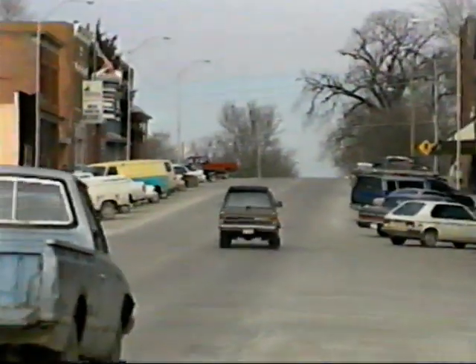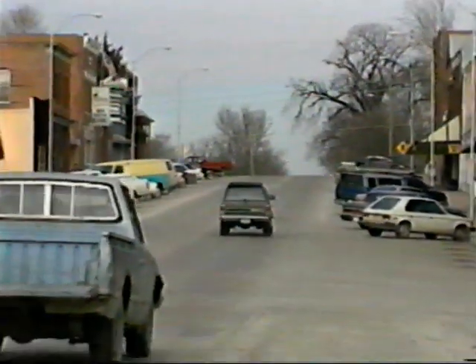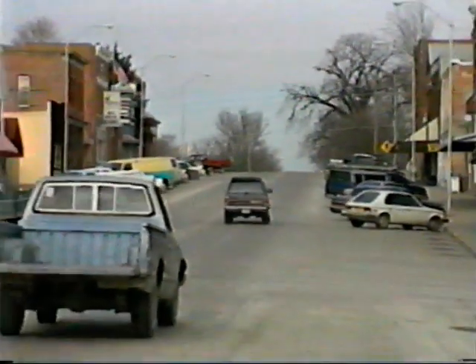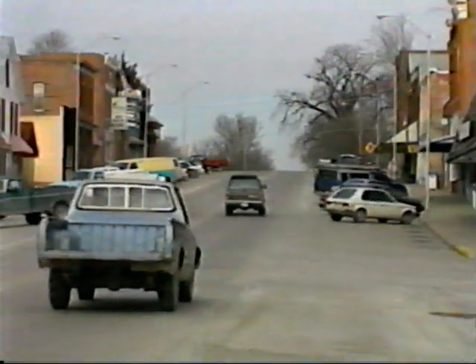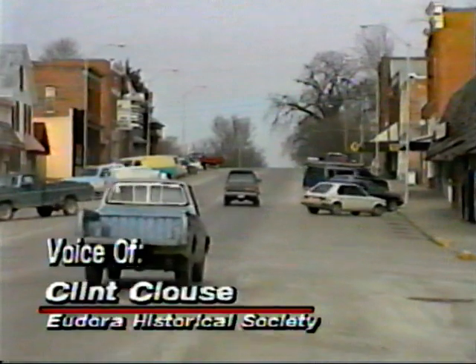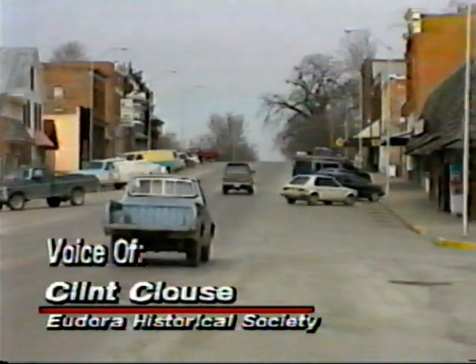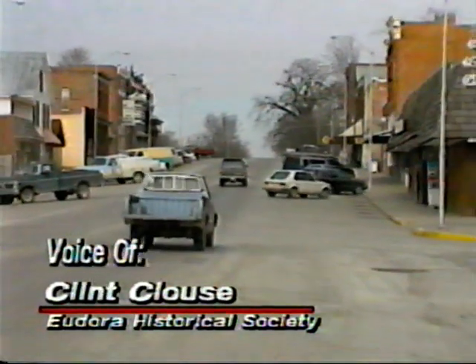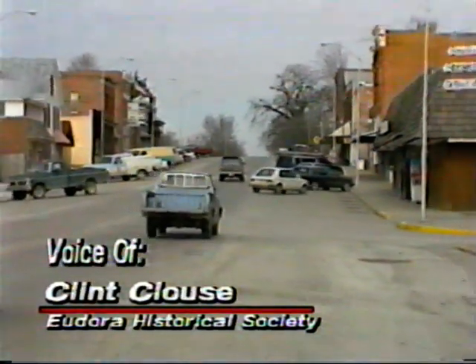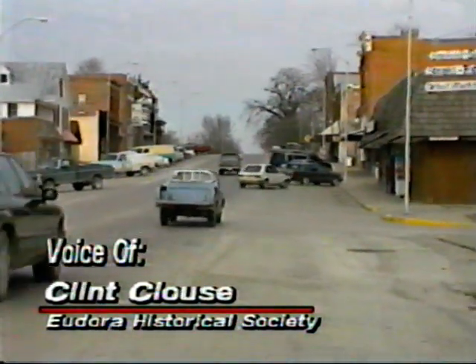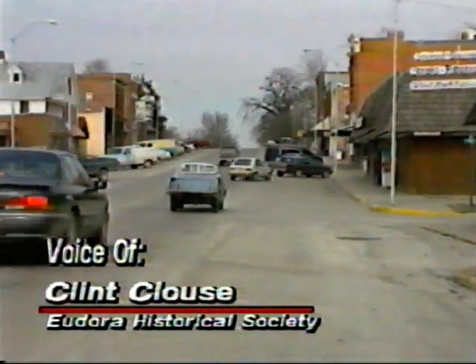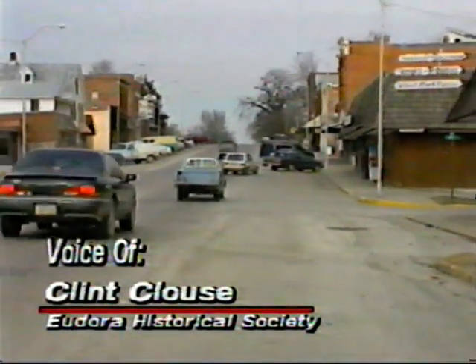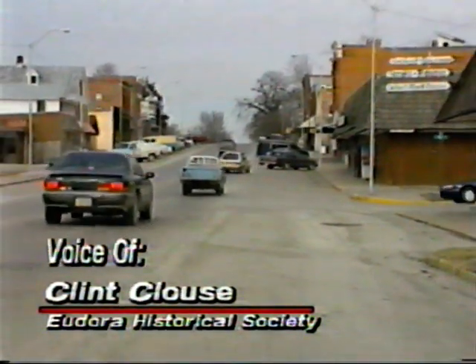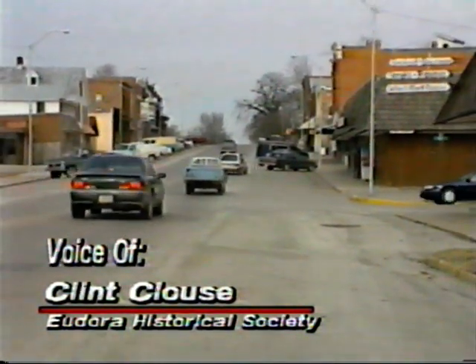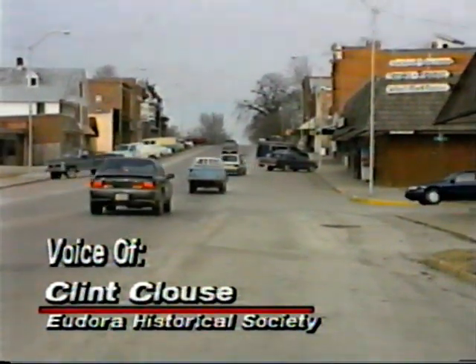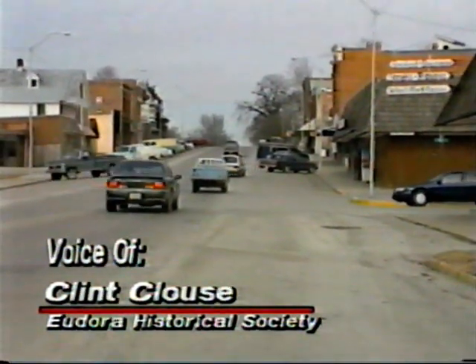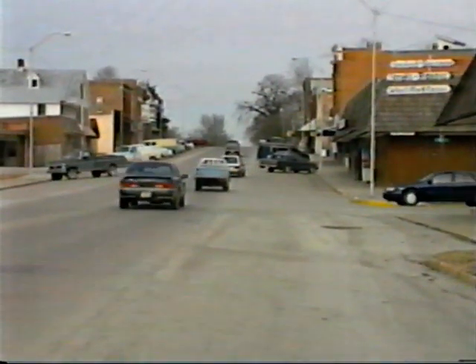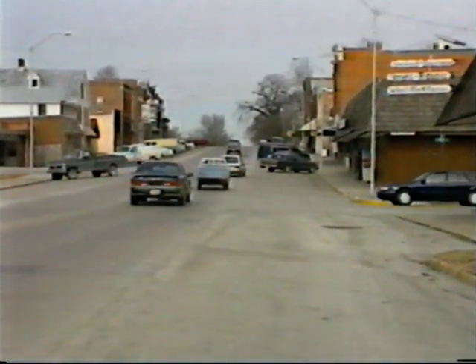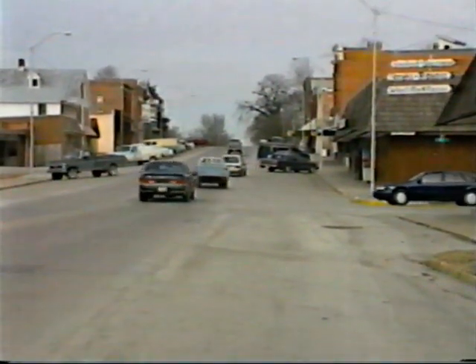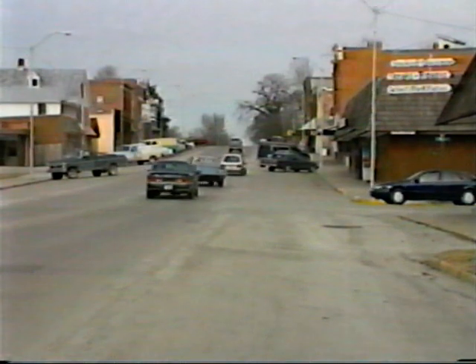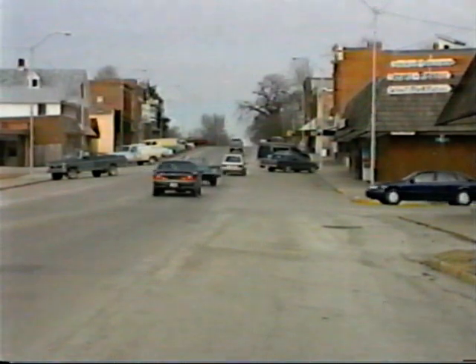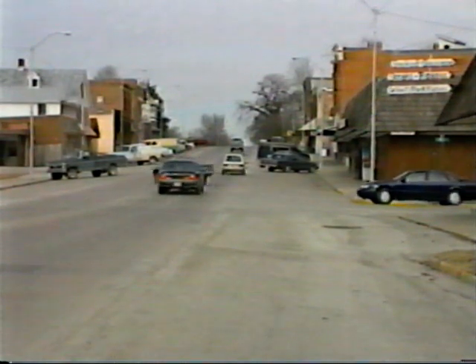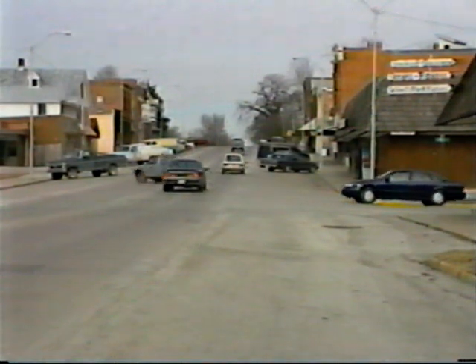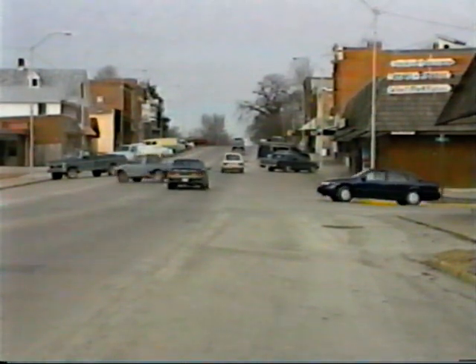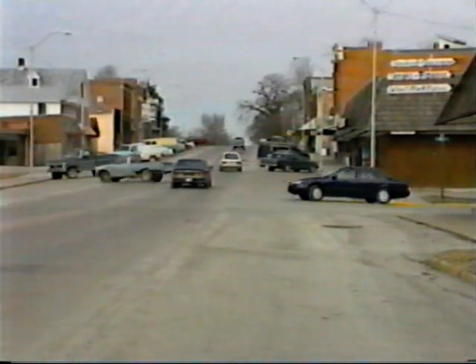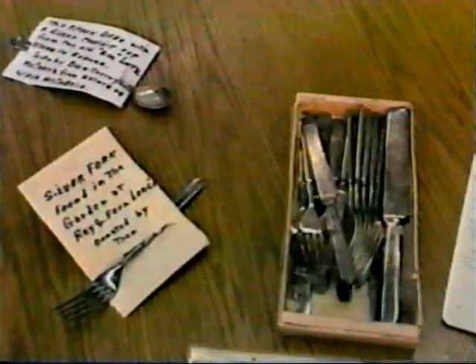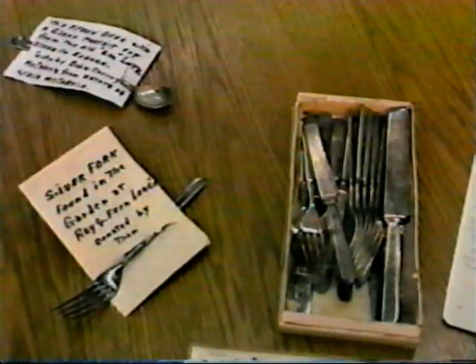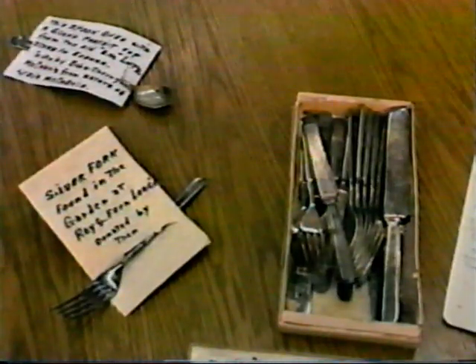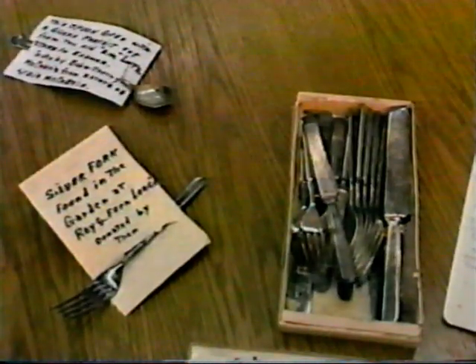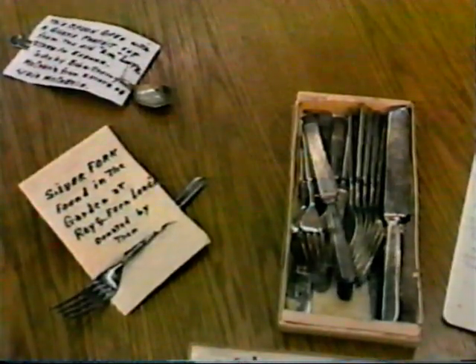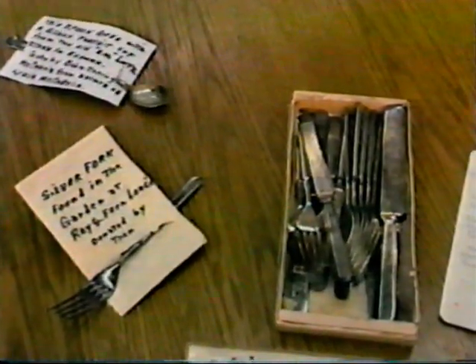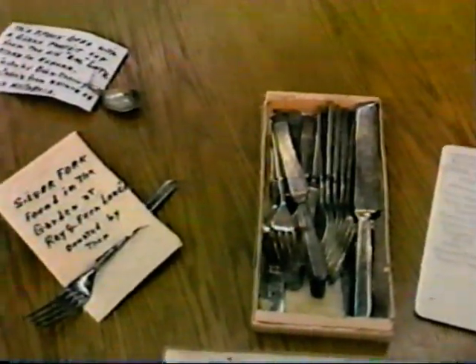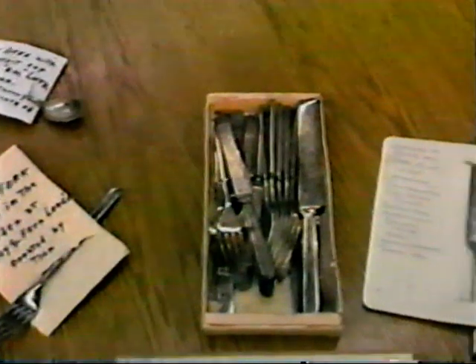We have a lot of historical buildings, a lot are on the National Register. We have some old homes. In fact, Eudora's Historical Society has accumulated over 100 items from the city's past.